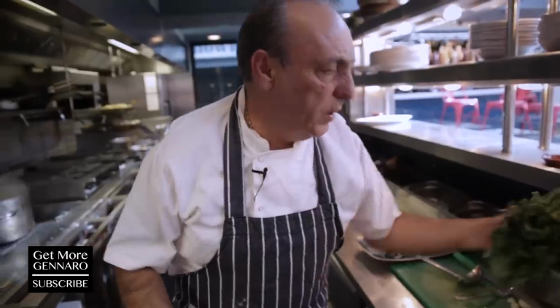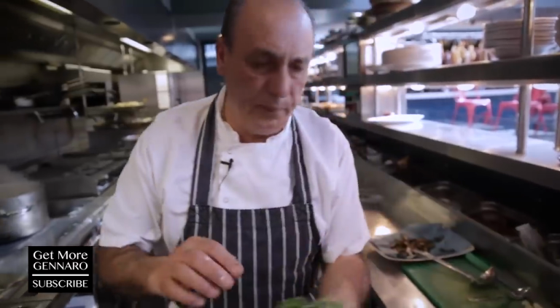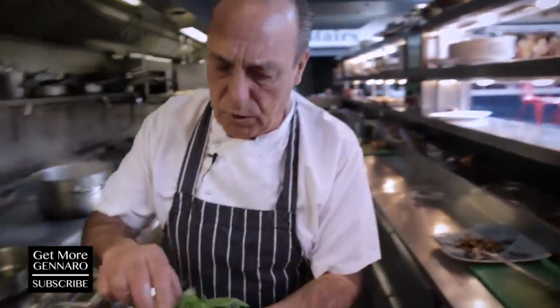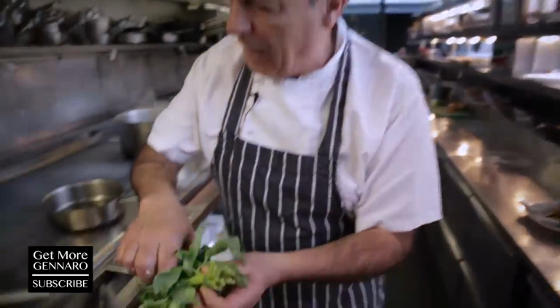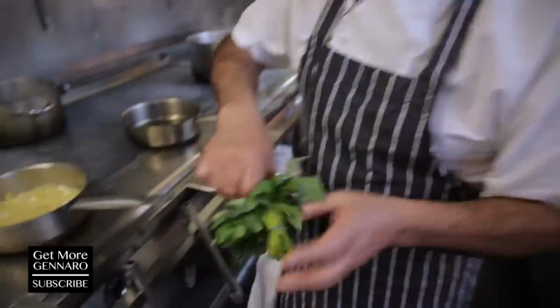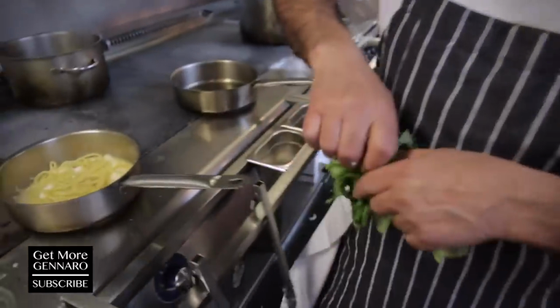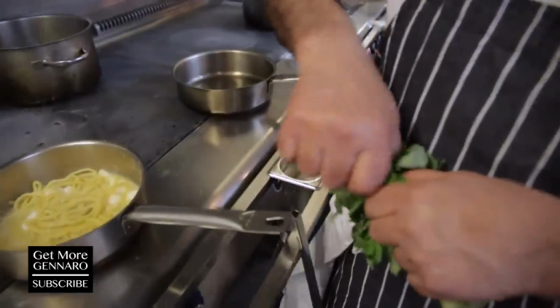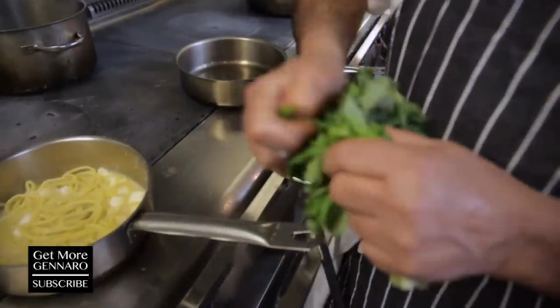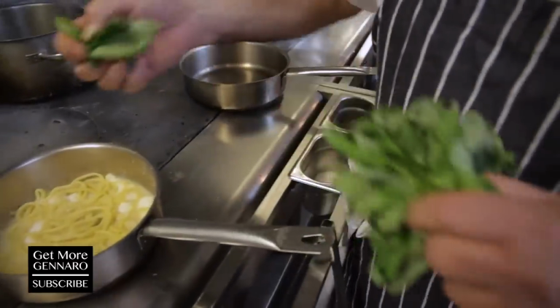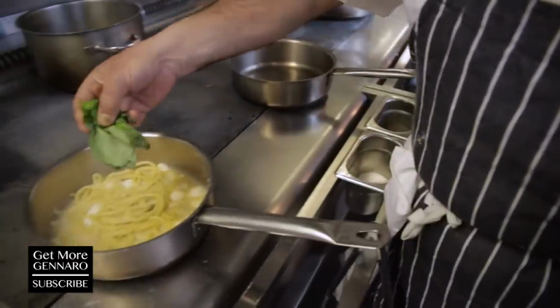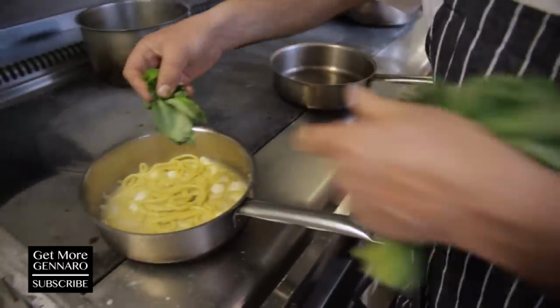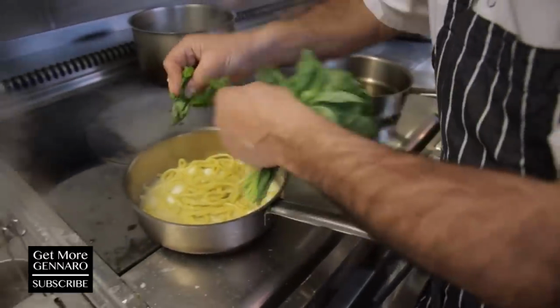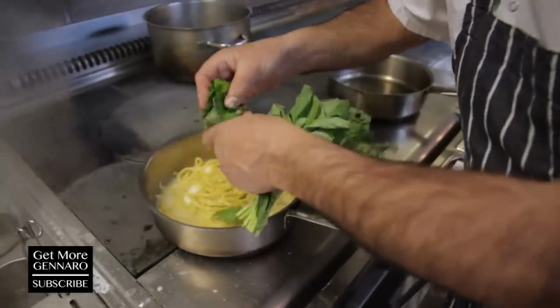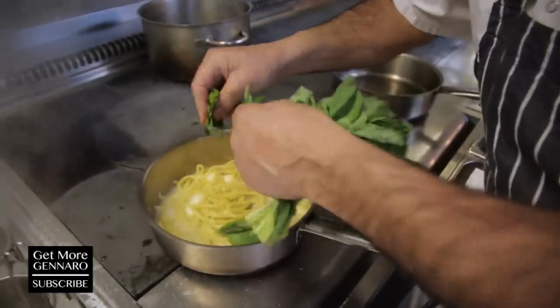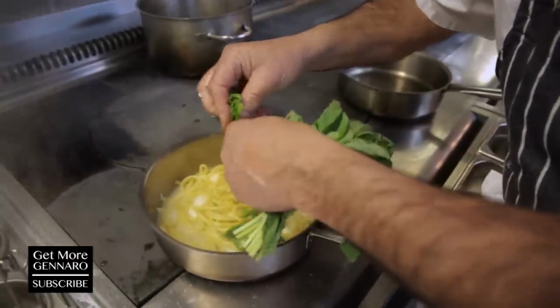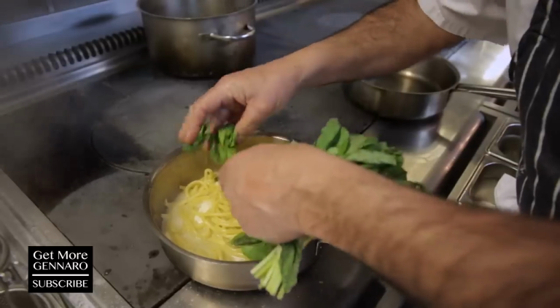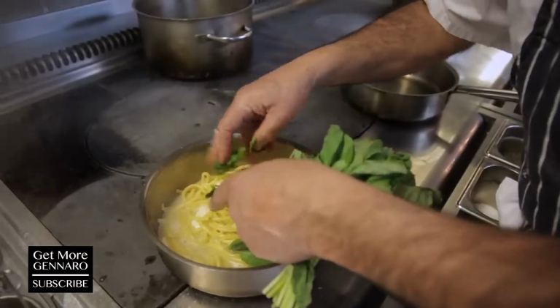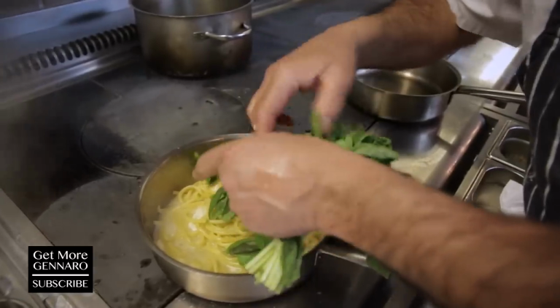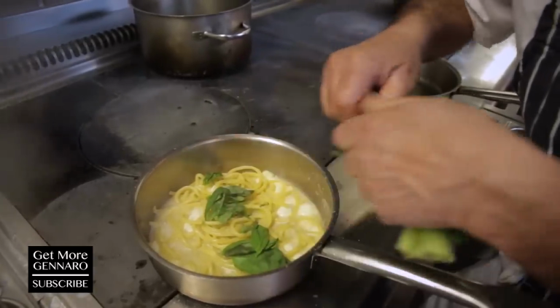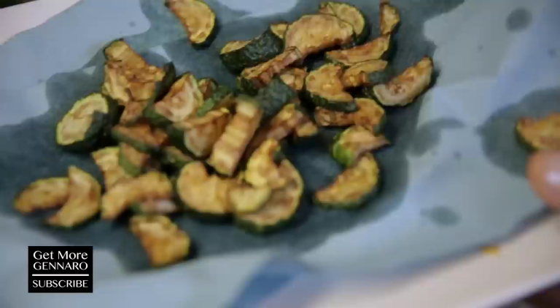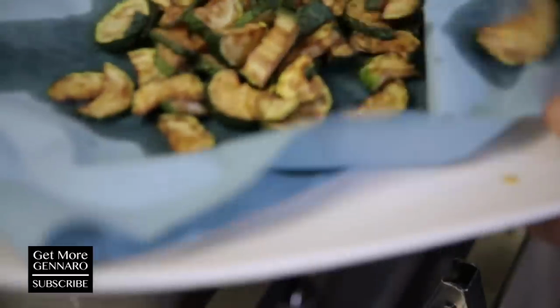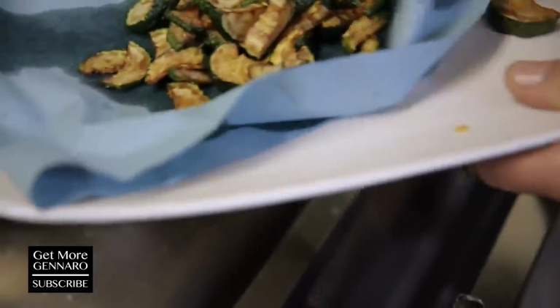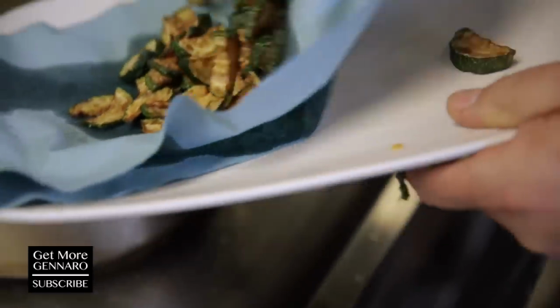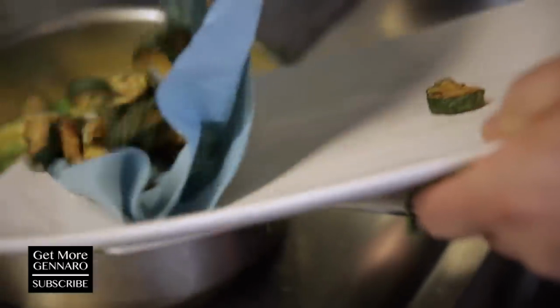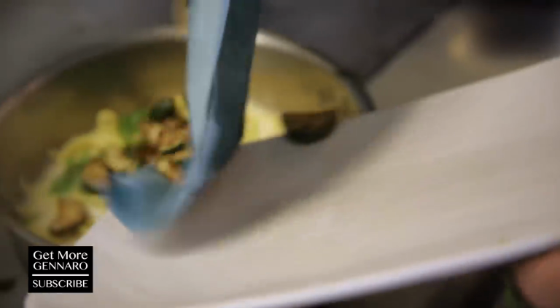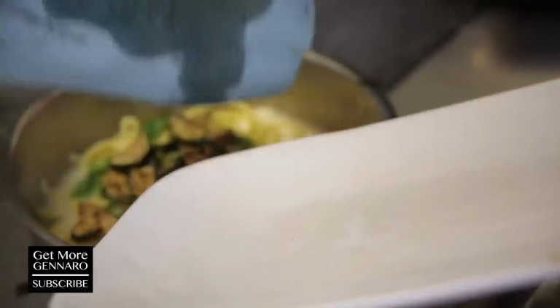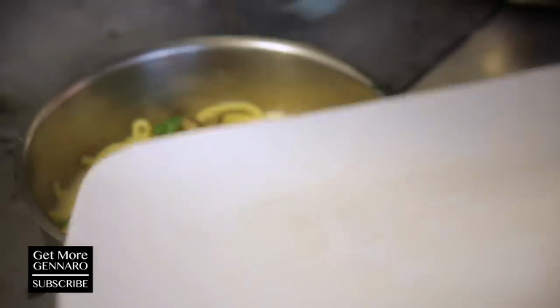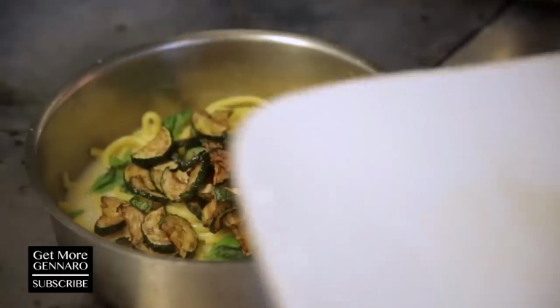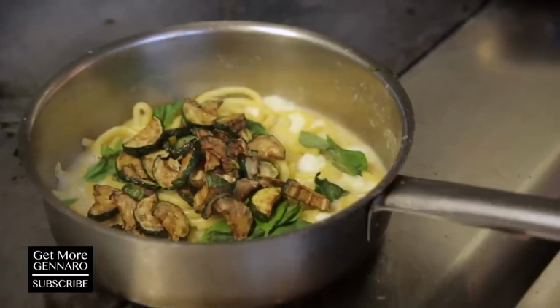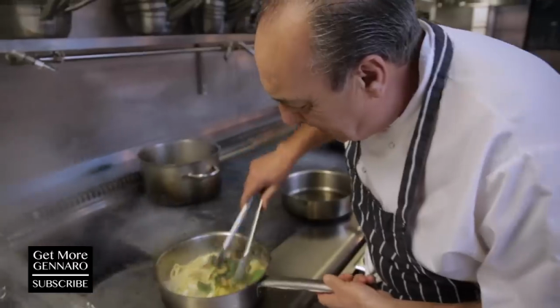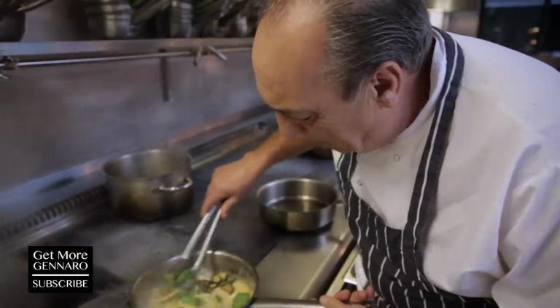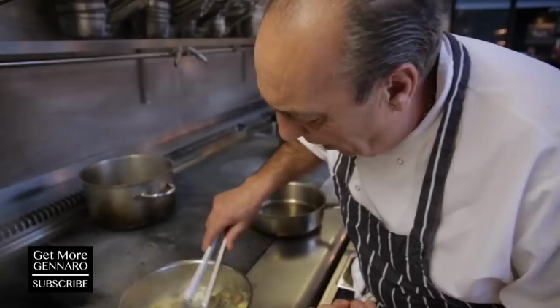Basil — basil brush. Basil goes there. Just put a little bit of basil inside. And the zucchini which we fried — stir them all round.